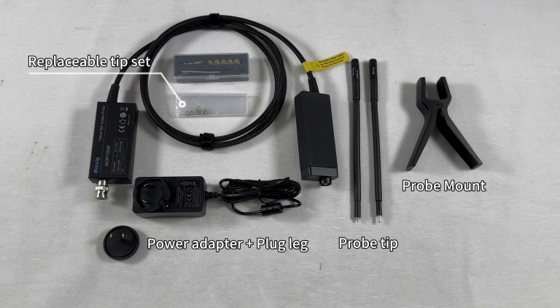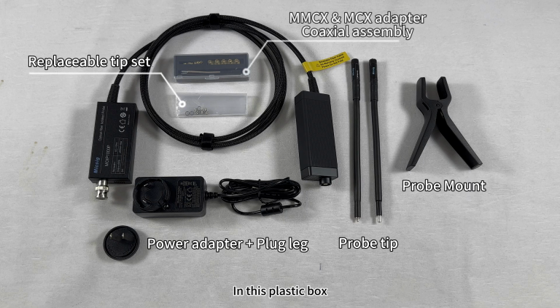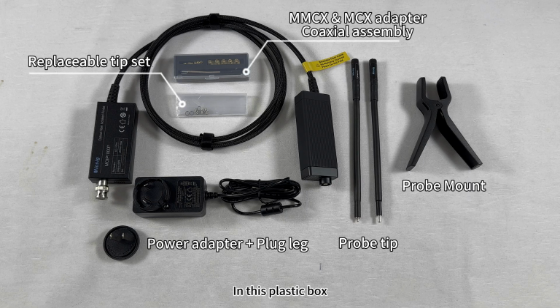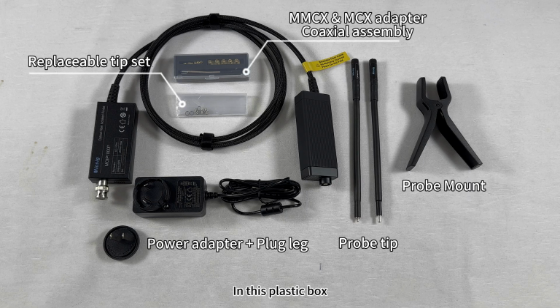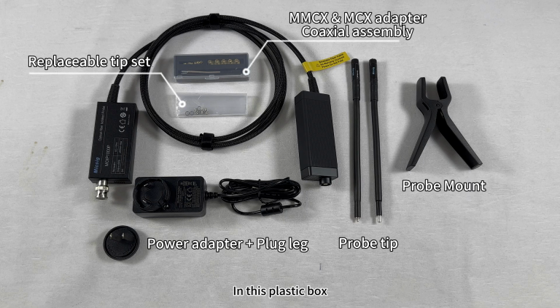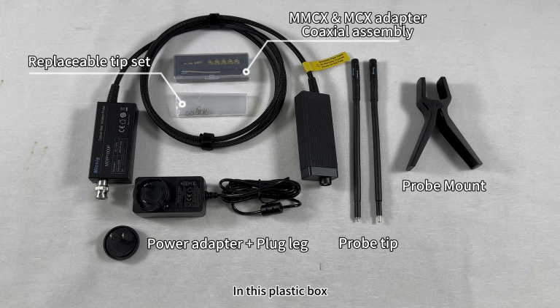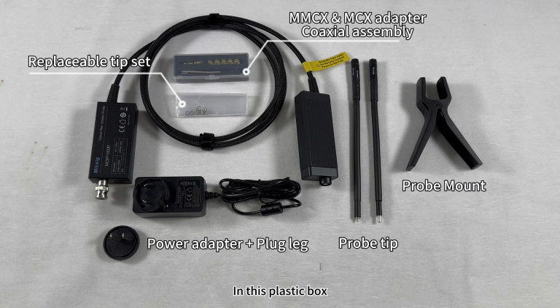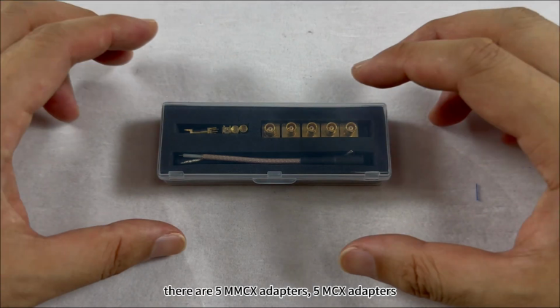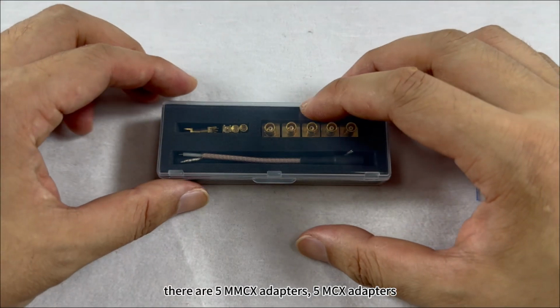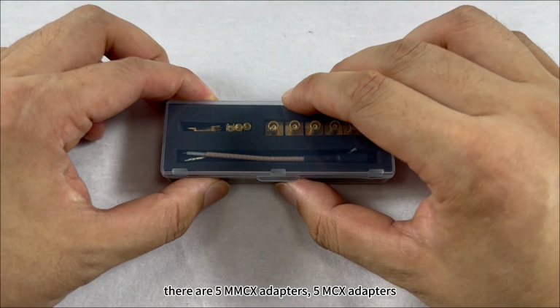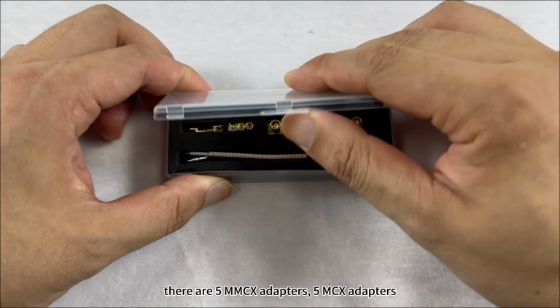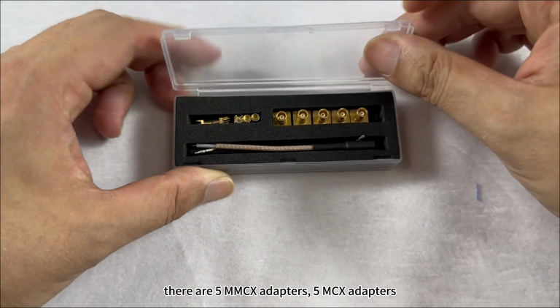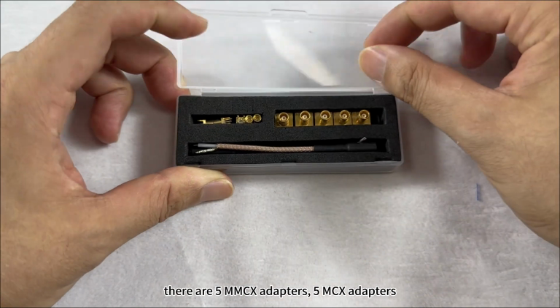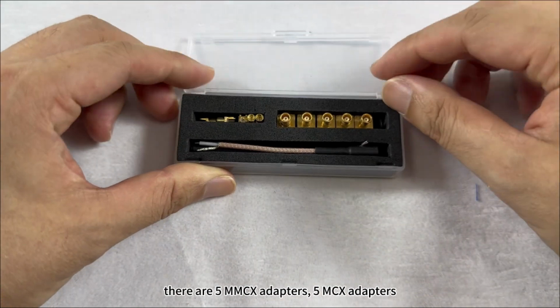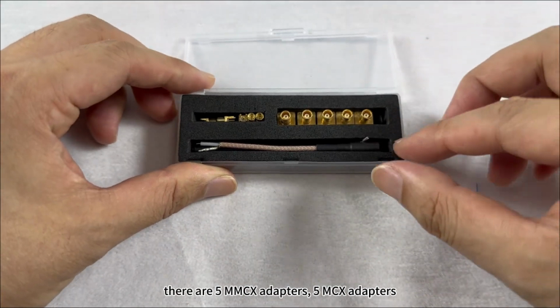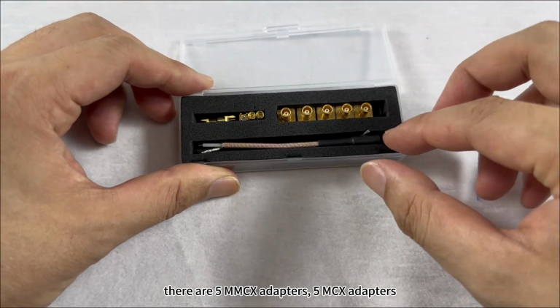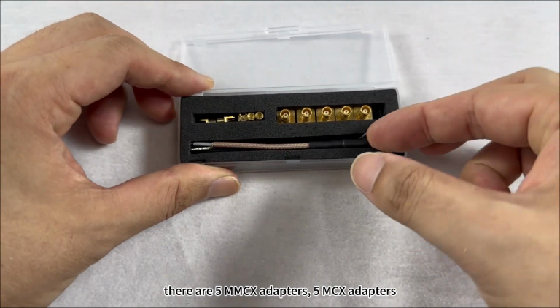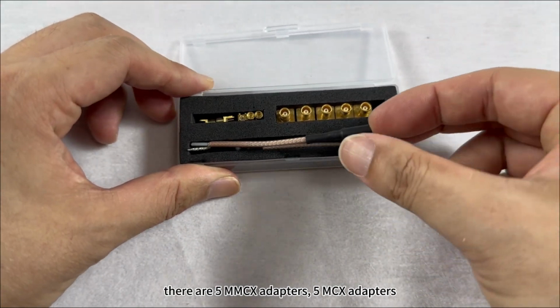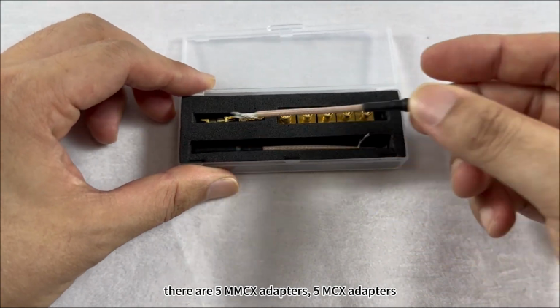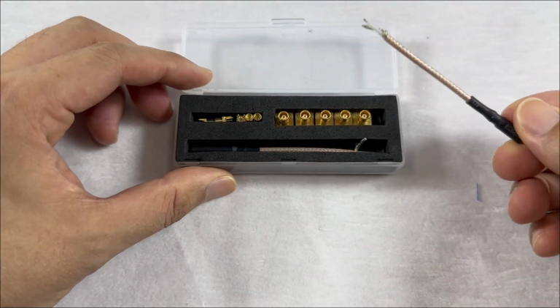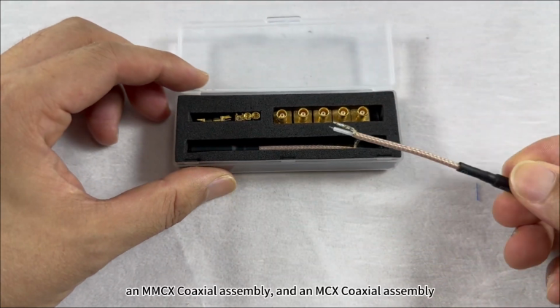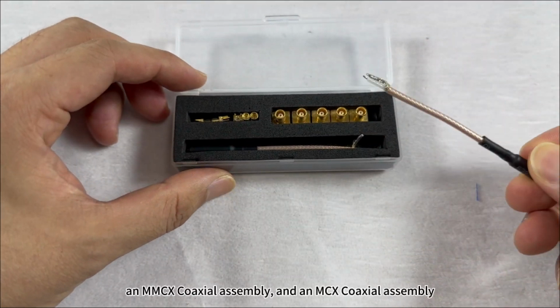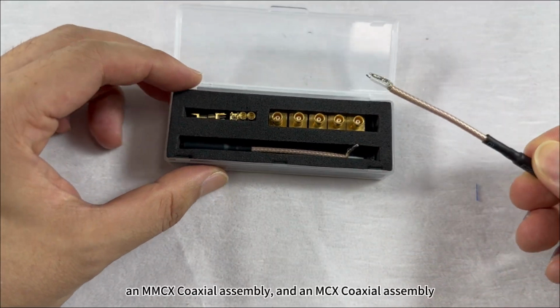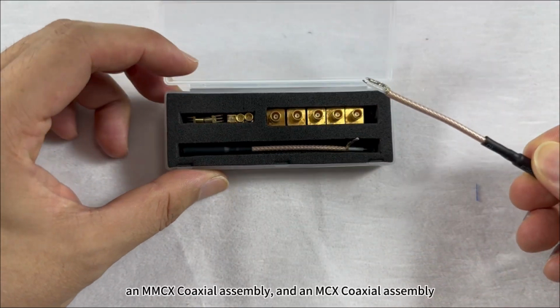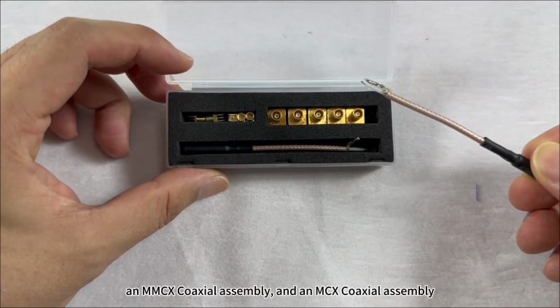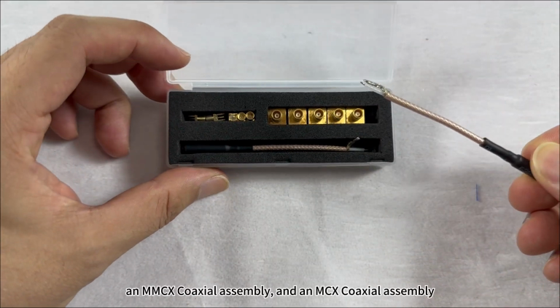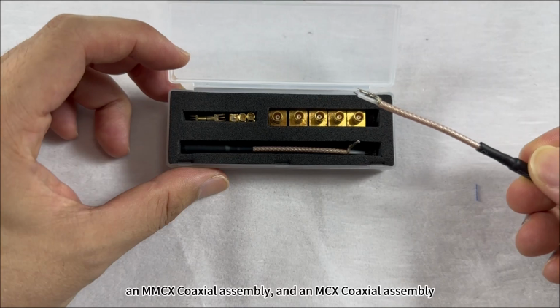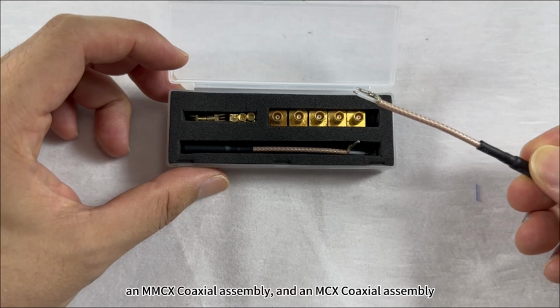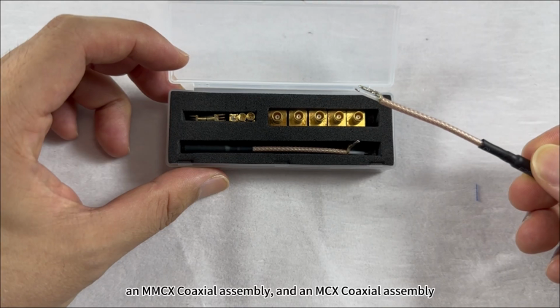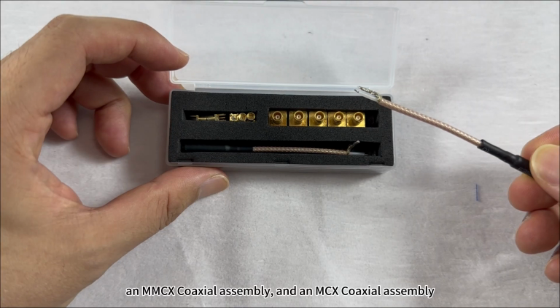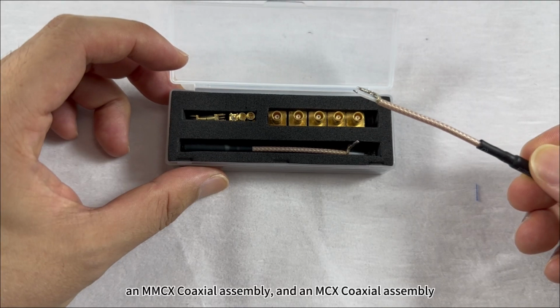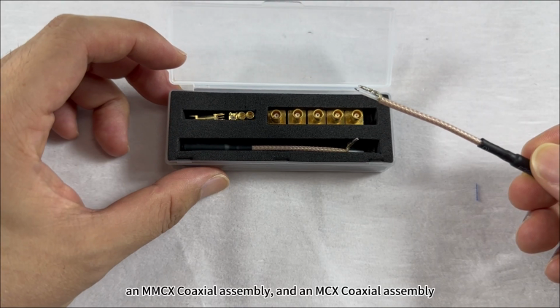In this plastic box there are 5 MMCX adapters, an MMCX coaxial assembly, and an MCX coaxial assembly.